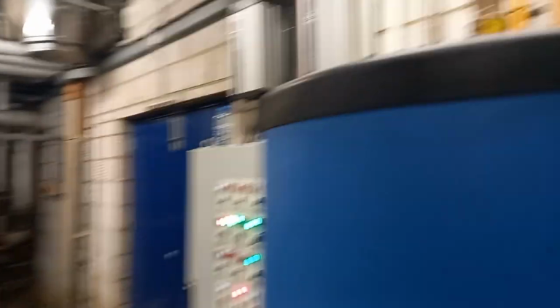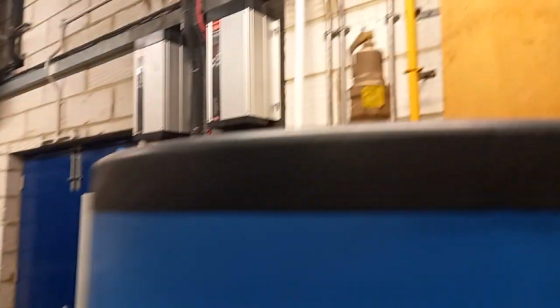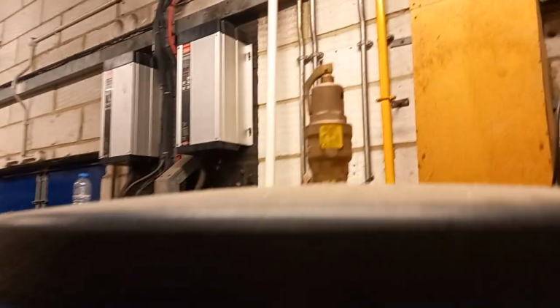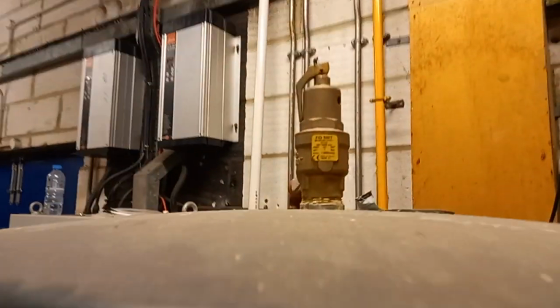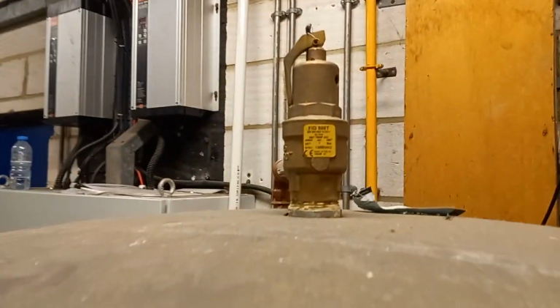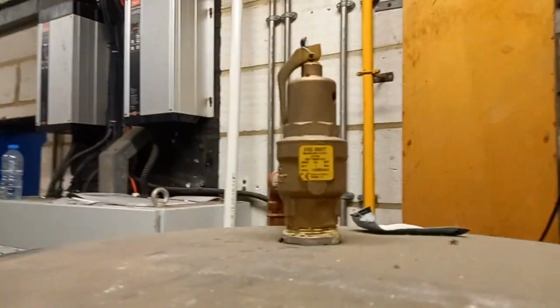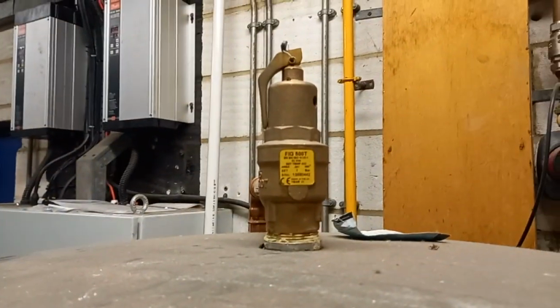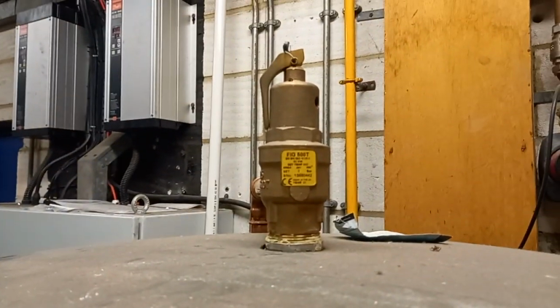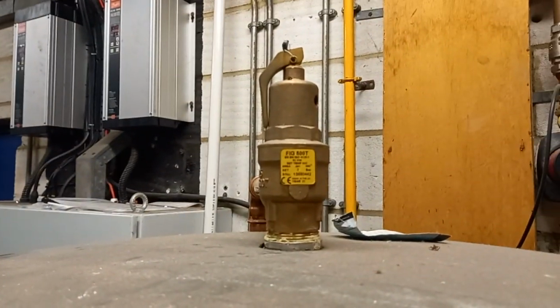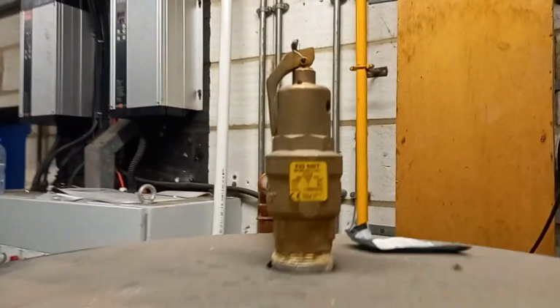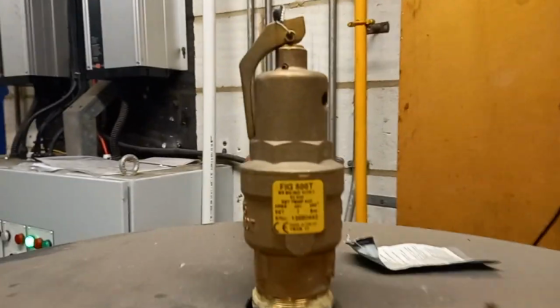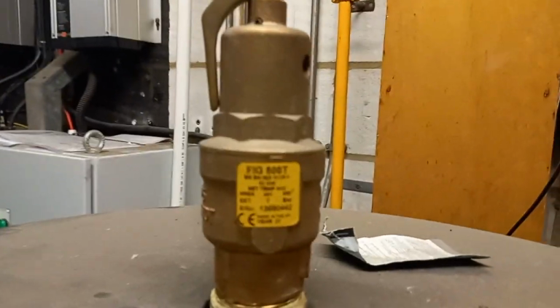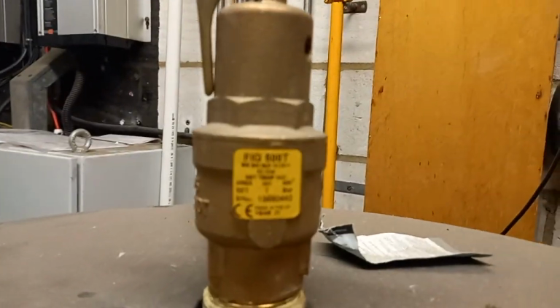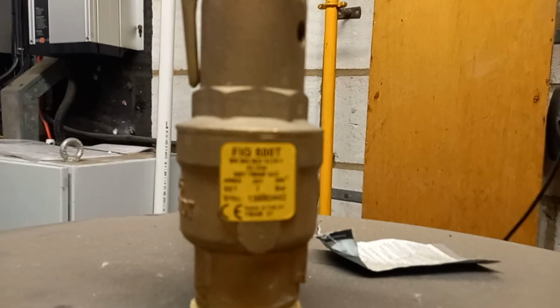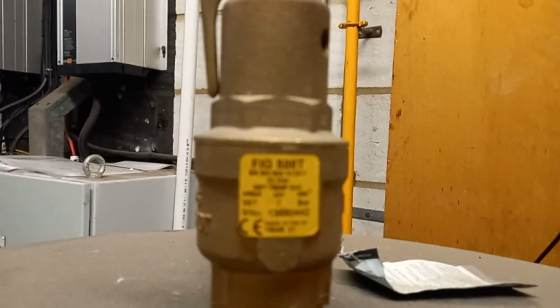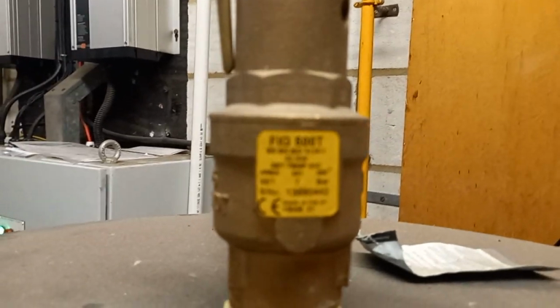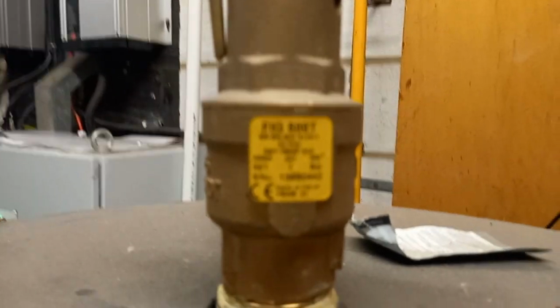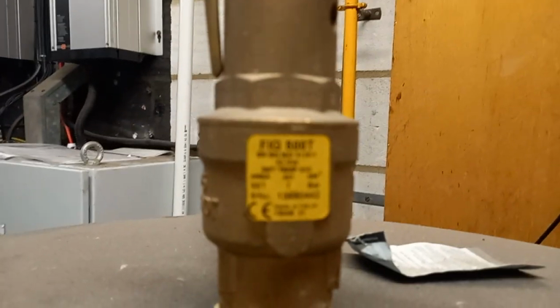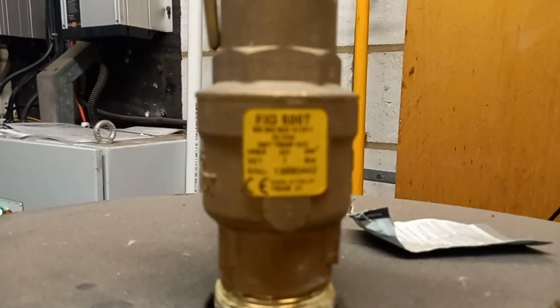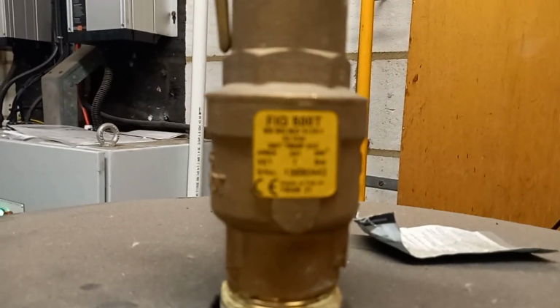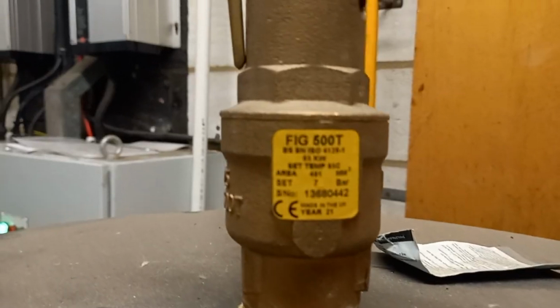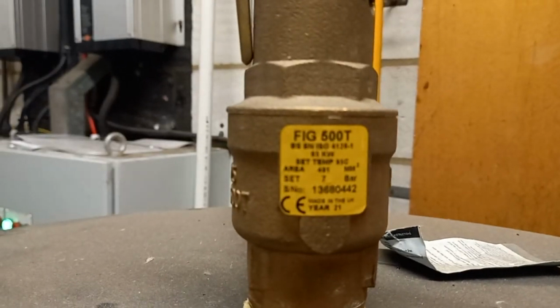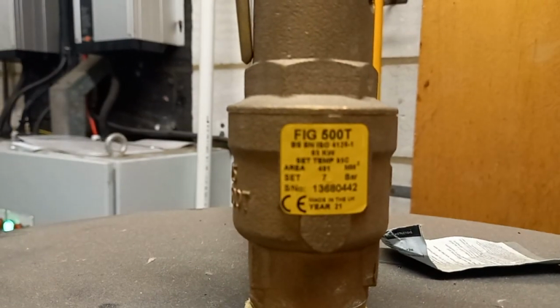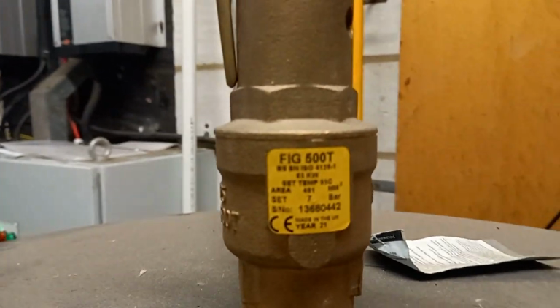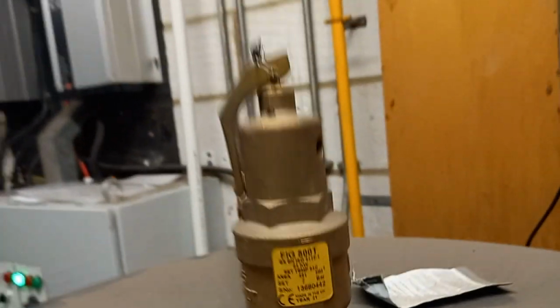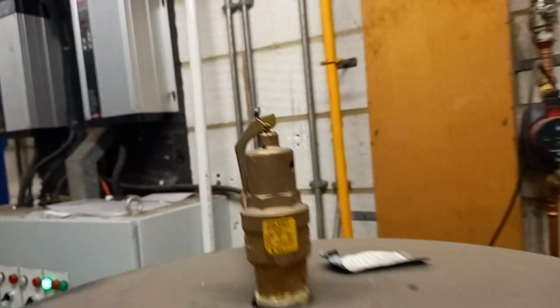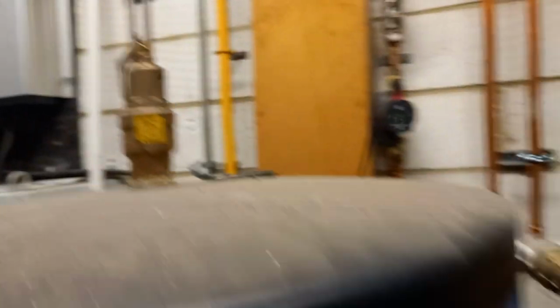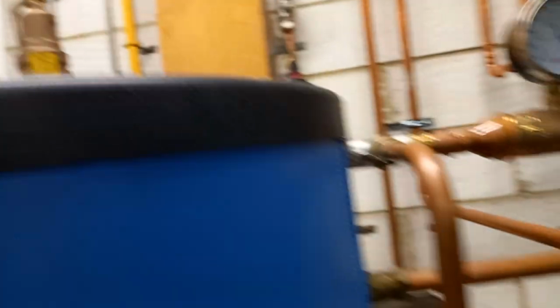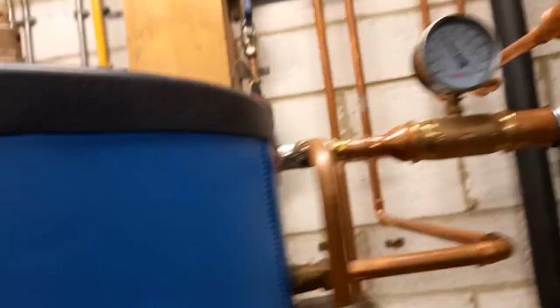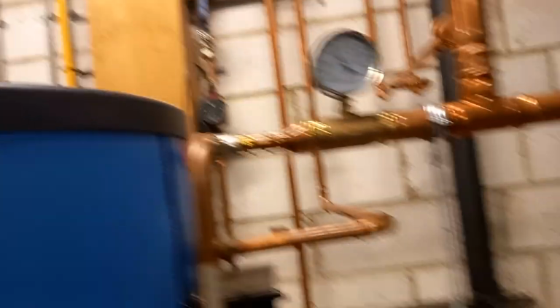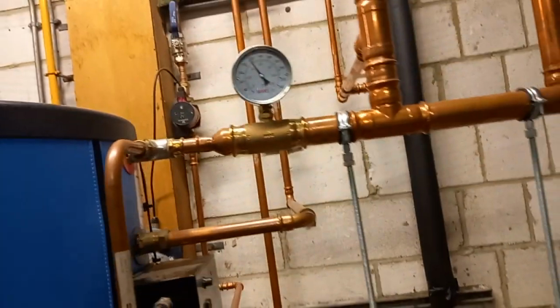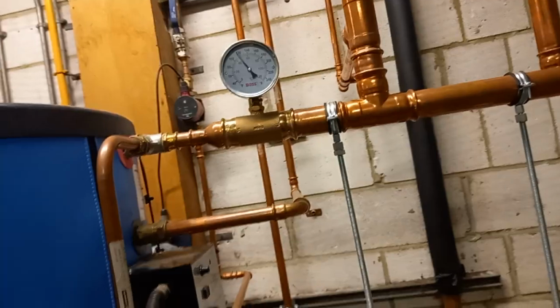What does this say on the date here? It was installed in 2021, so there are a few years left on it.